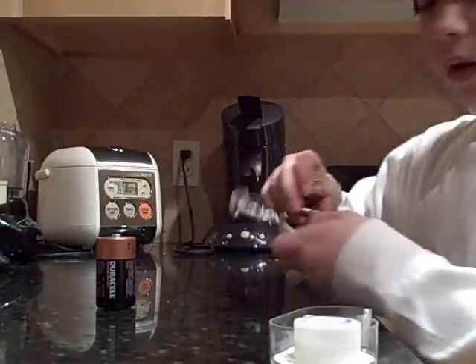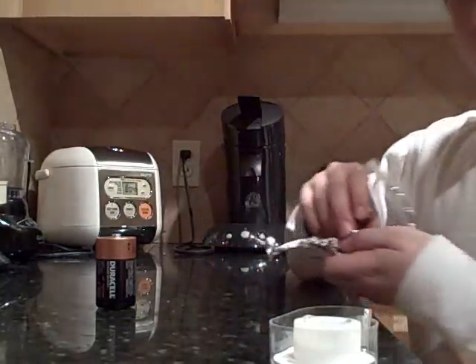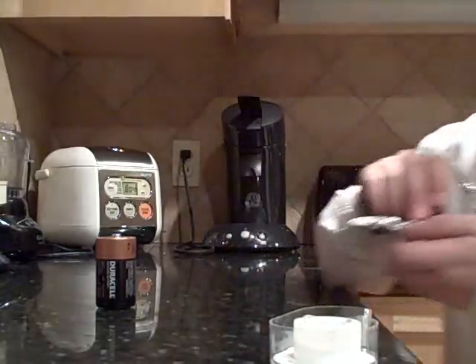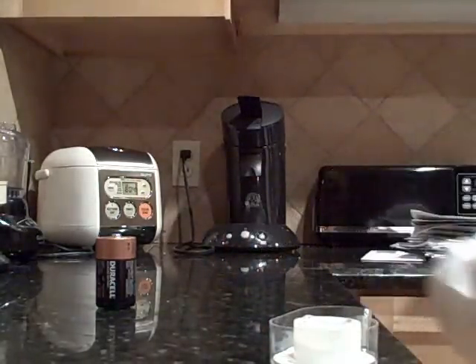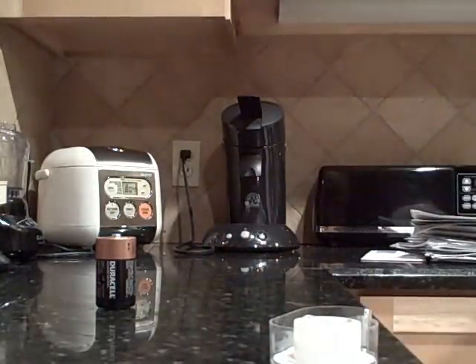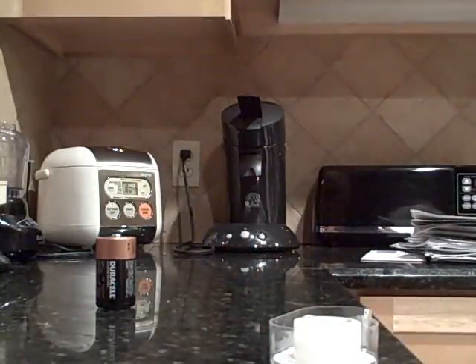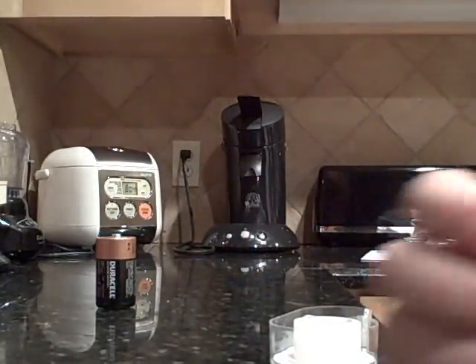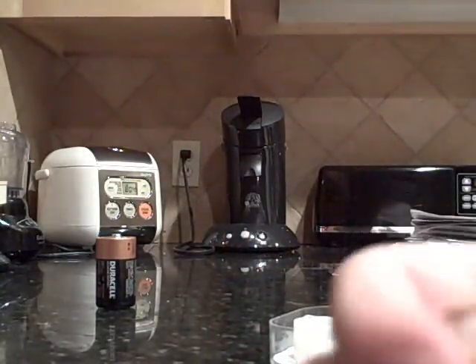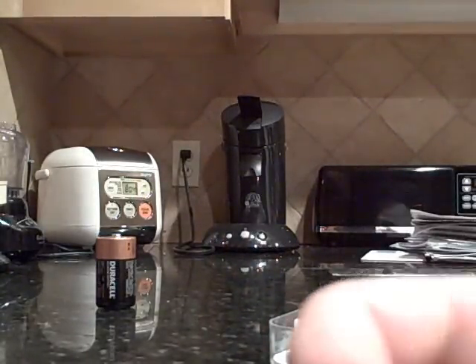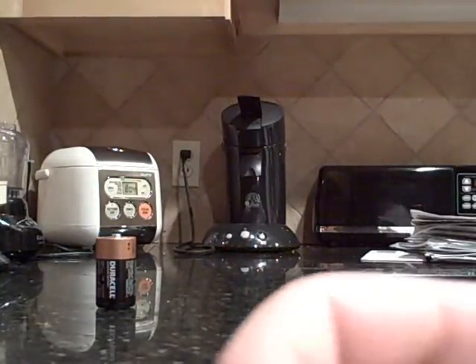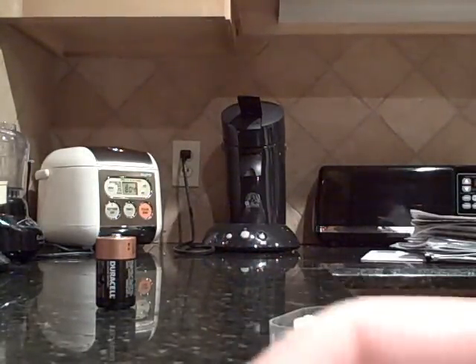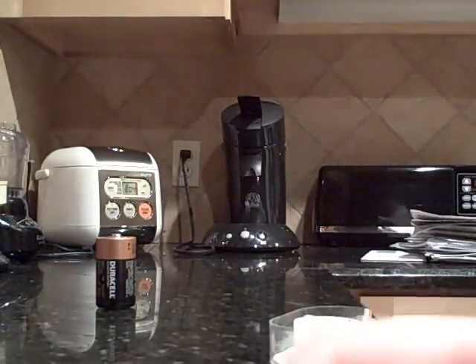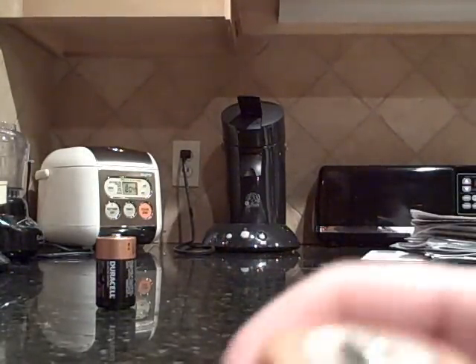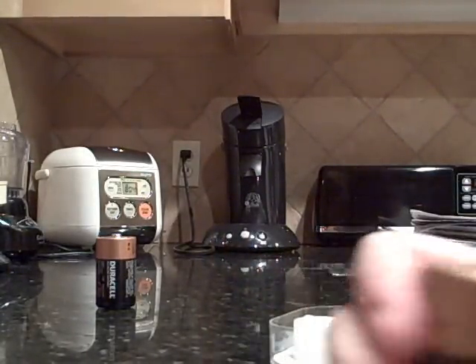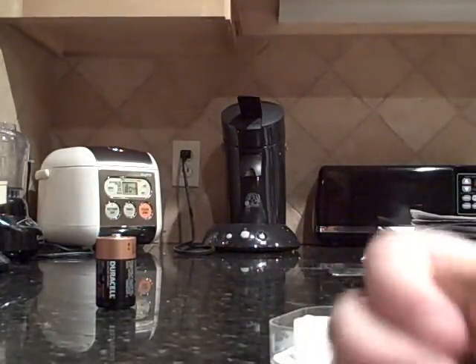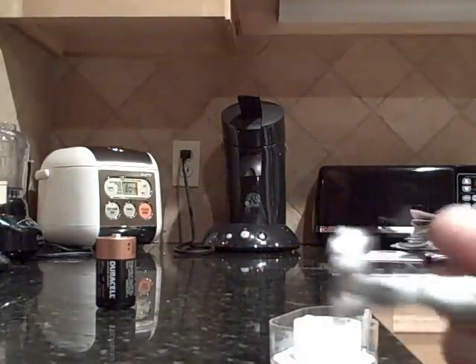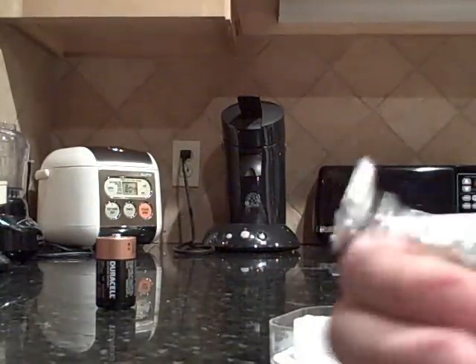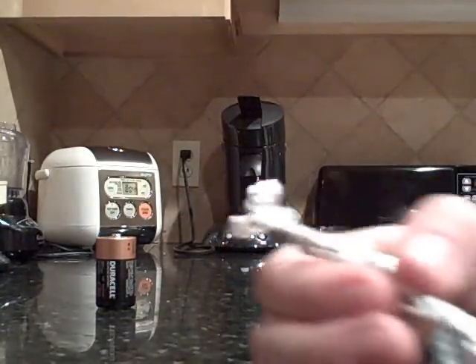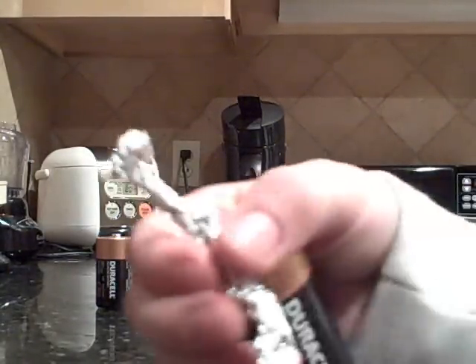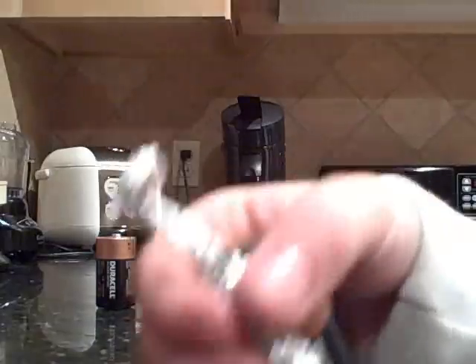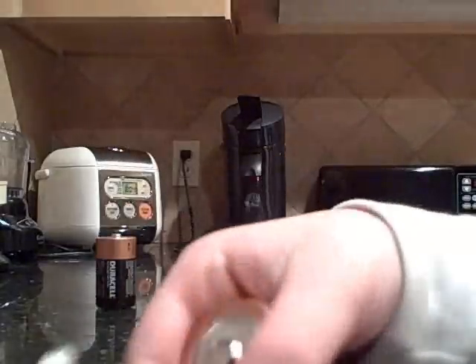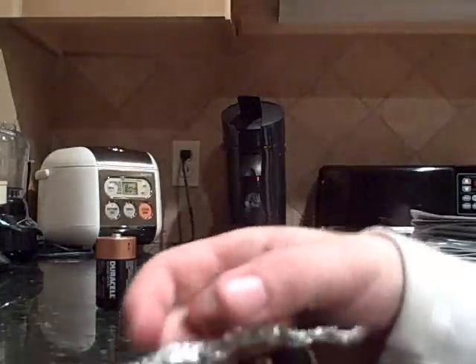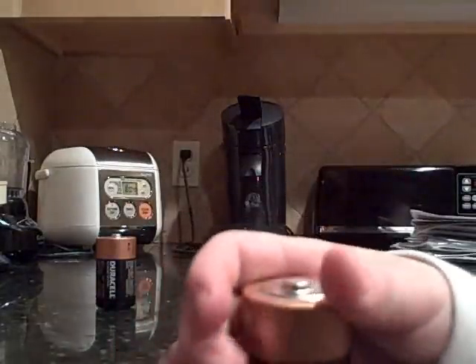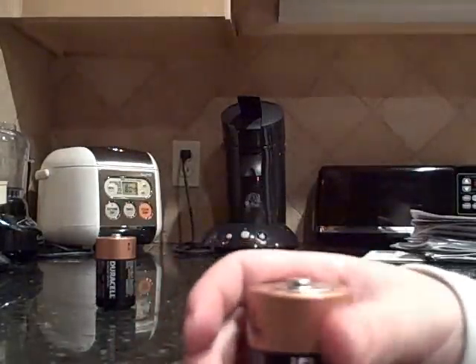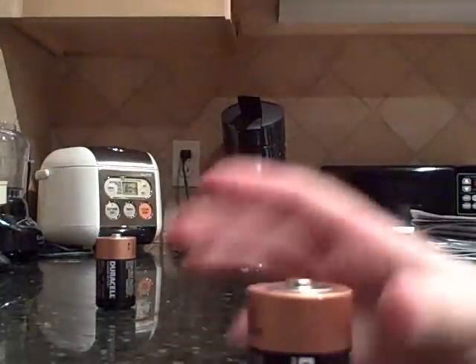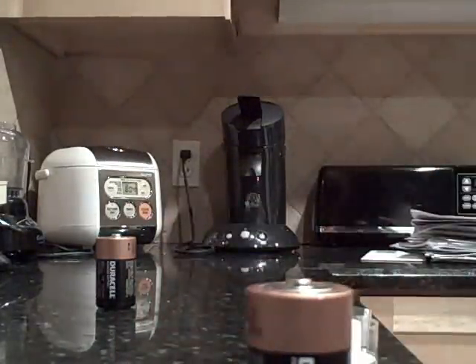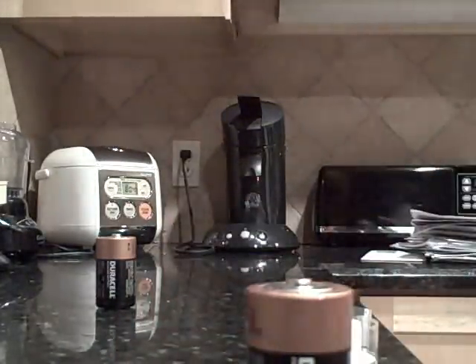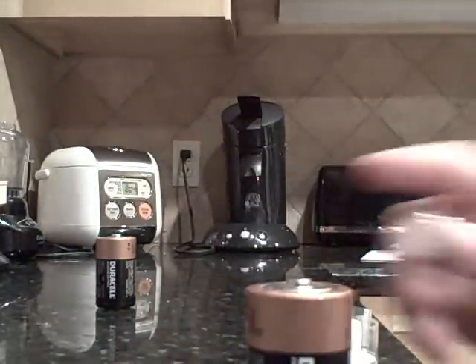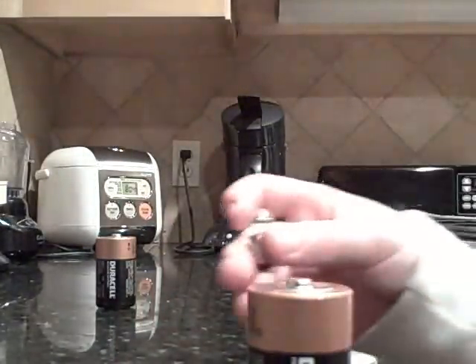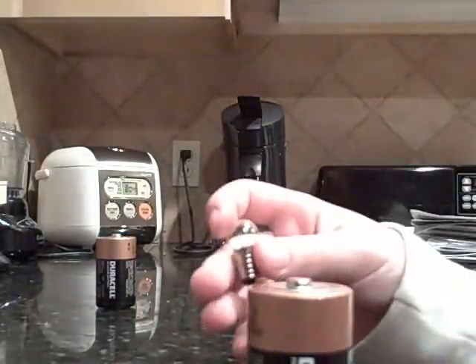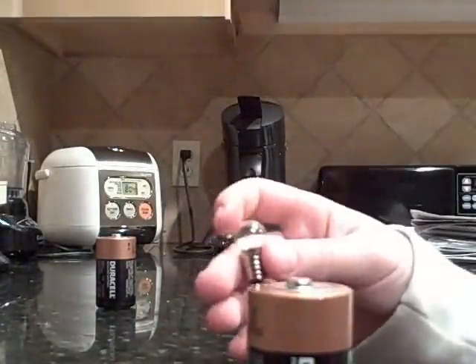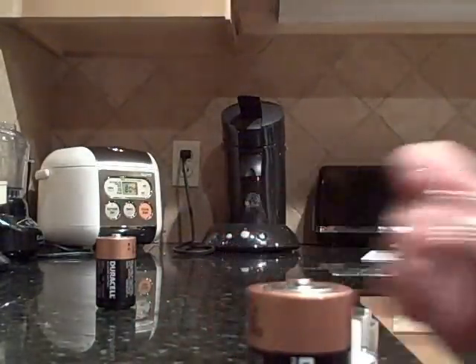And that's how you make a light bulb circuit with tin foil, a D battery, and a small light bulb.